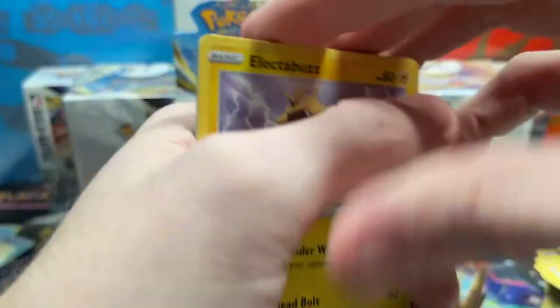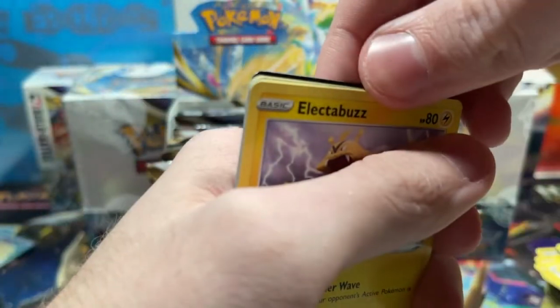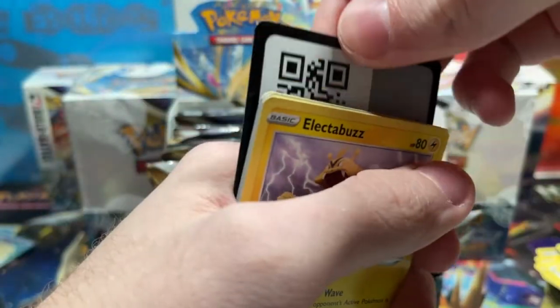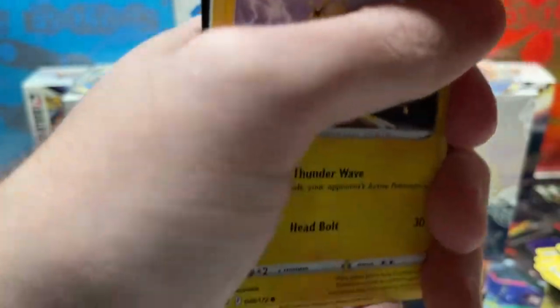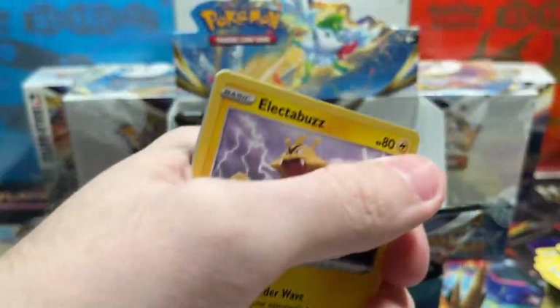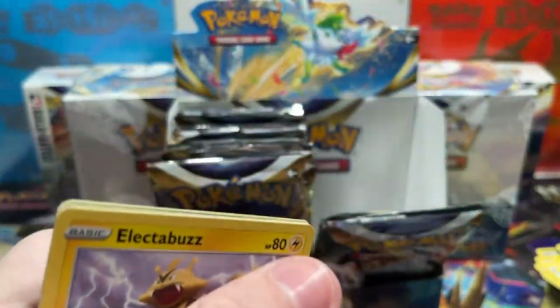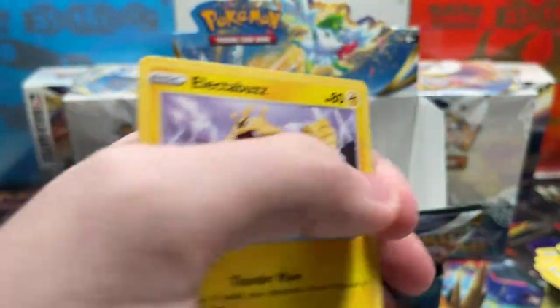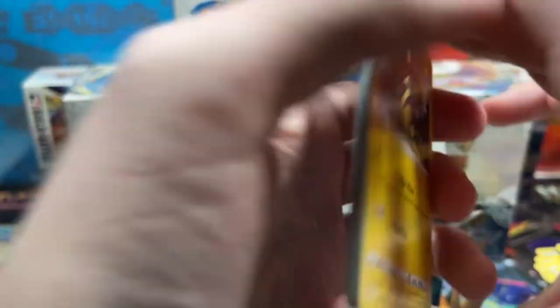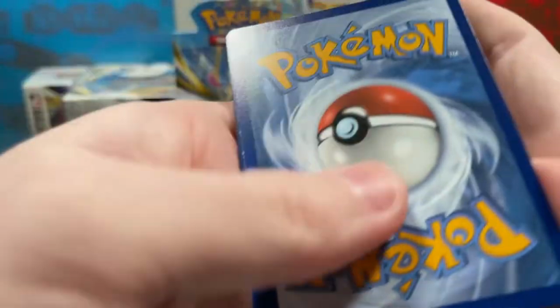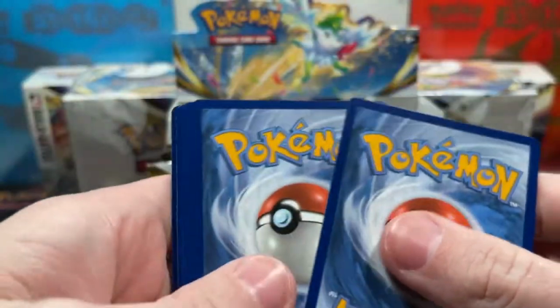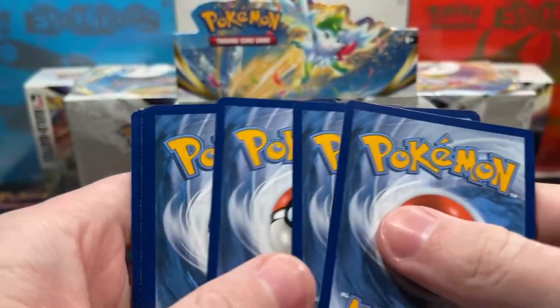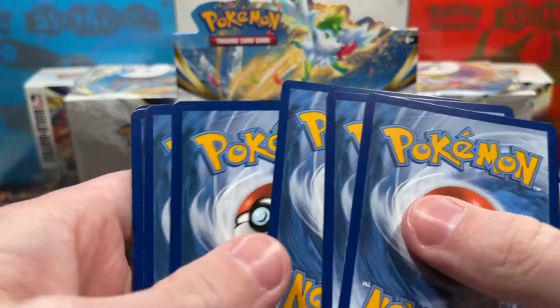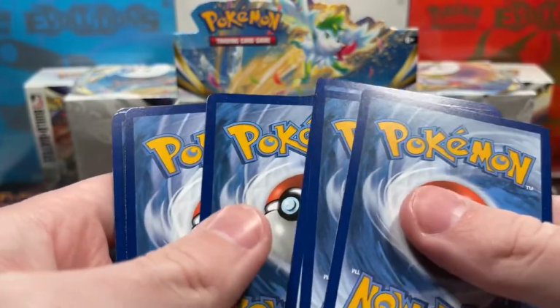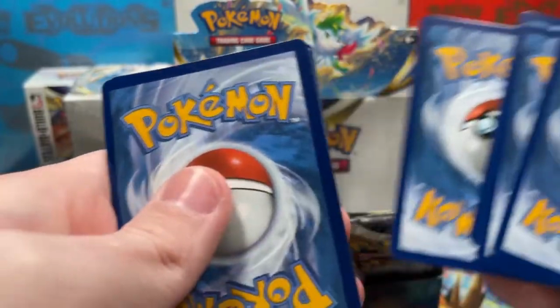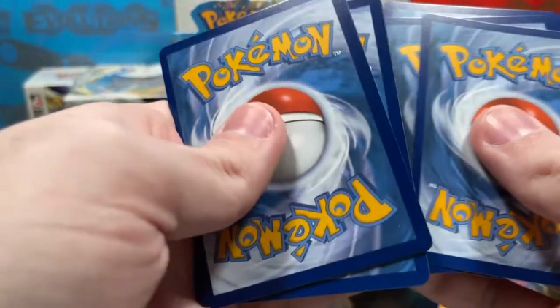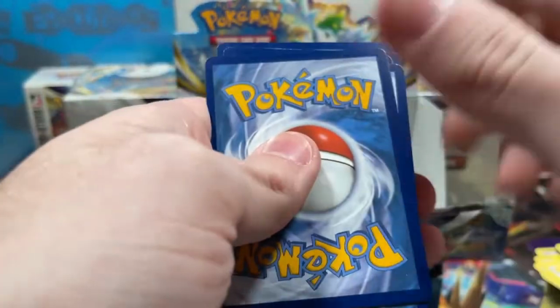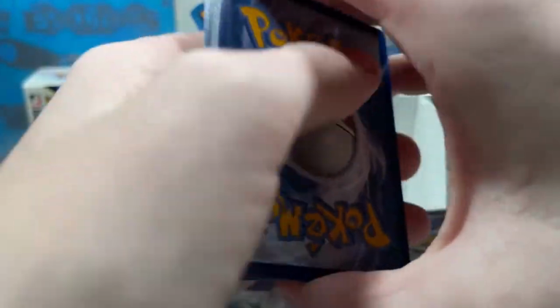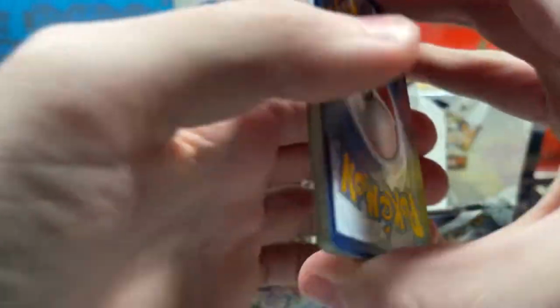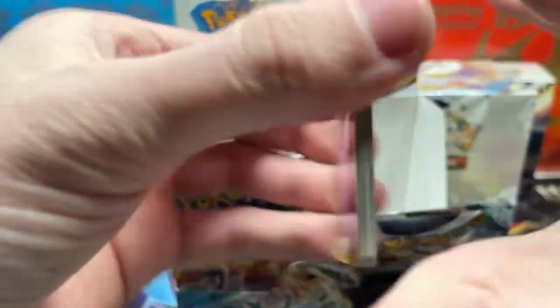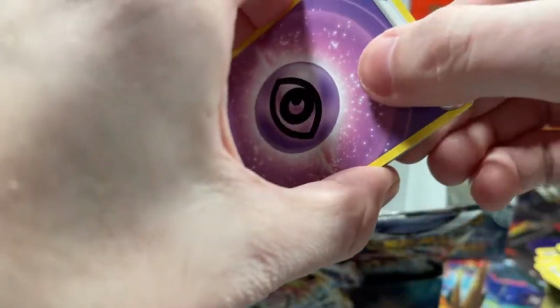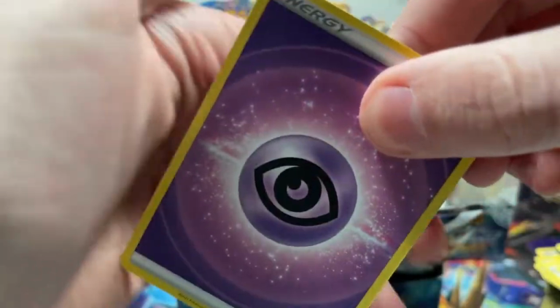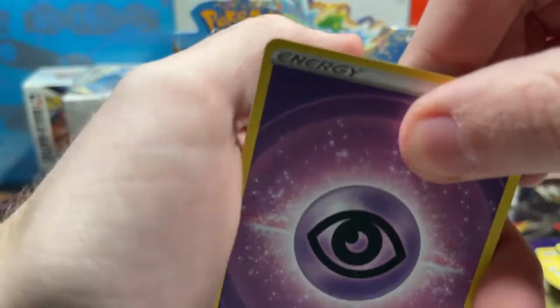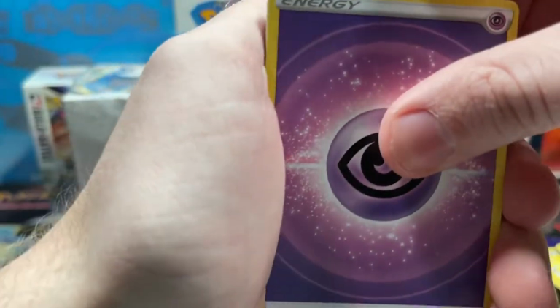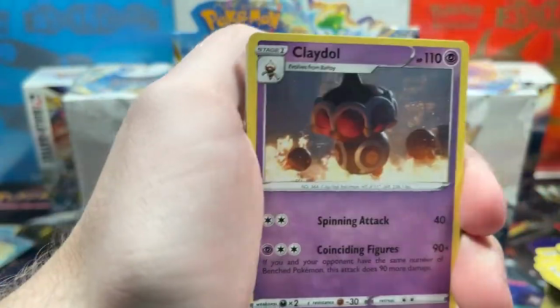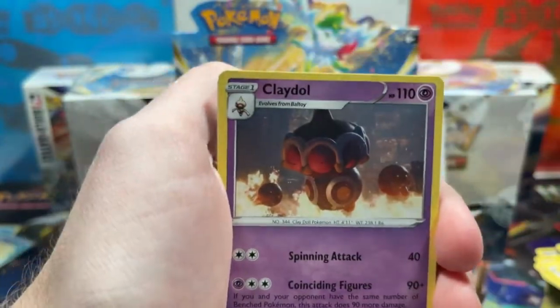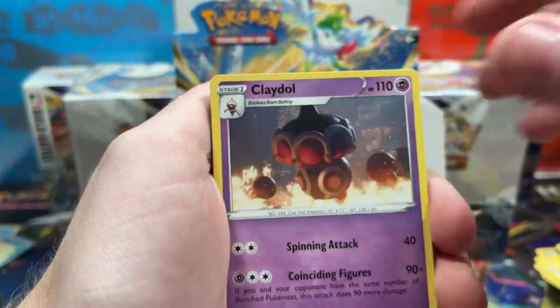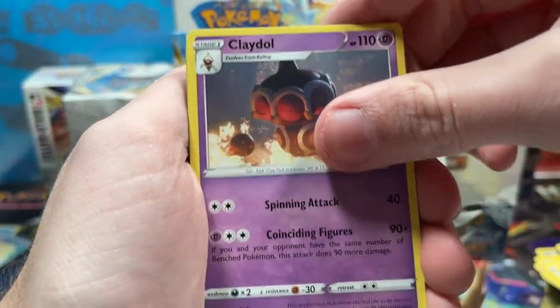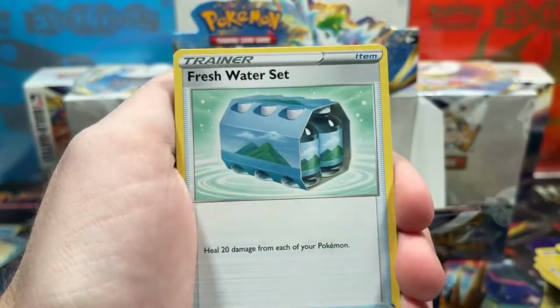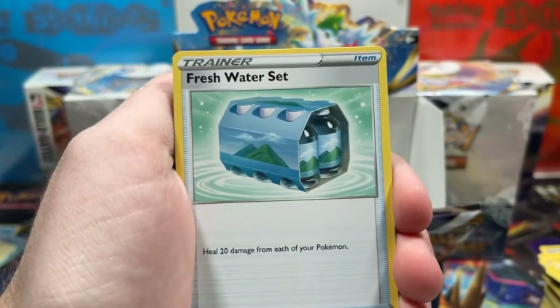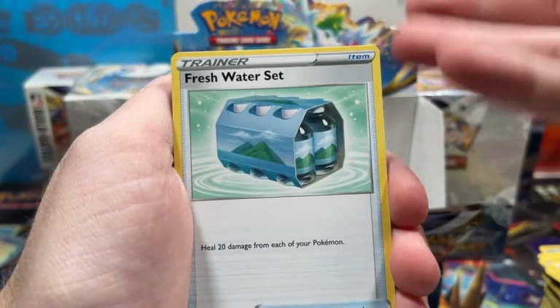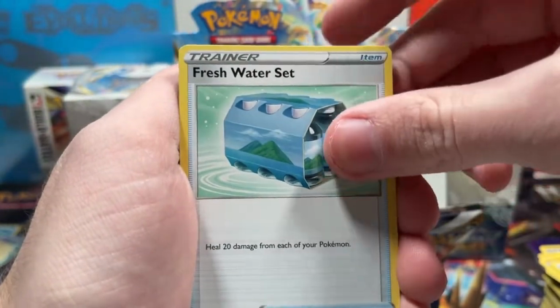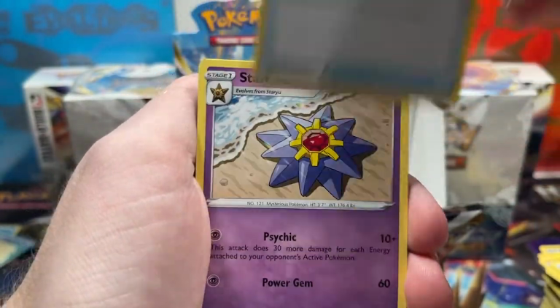I'd consider a V-Star up there with the full arts in terms of pull rate. Let's keep it going. We've got Starmie, I like the Buzzwole, Chimecho — I didn't even know that boy was in the set — Gabite, Turtwig, Trapinch.